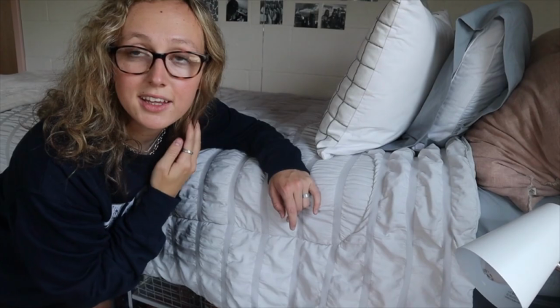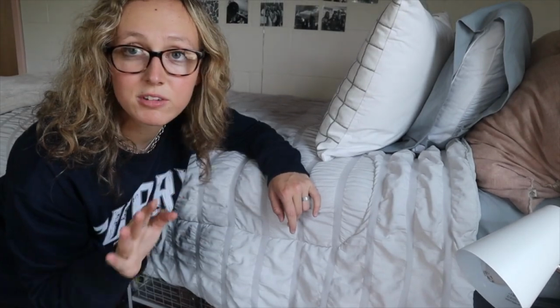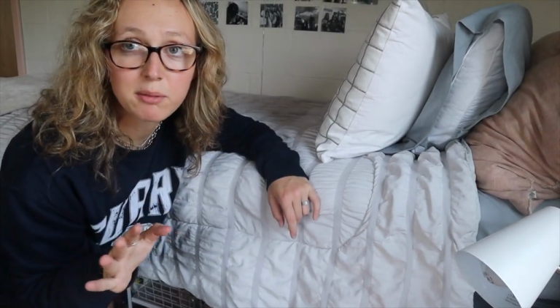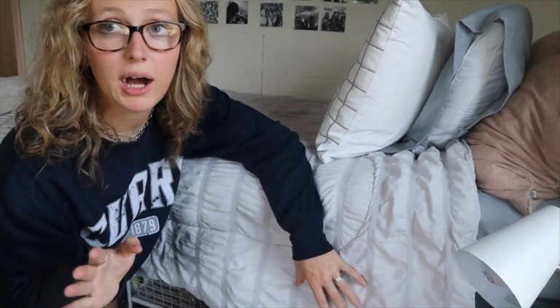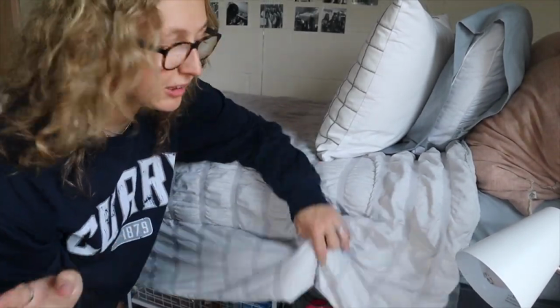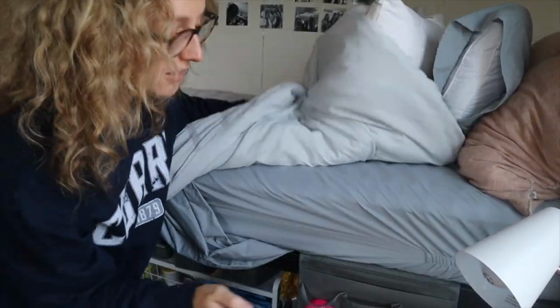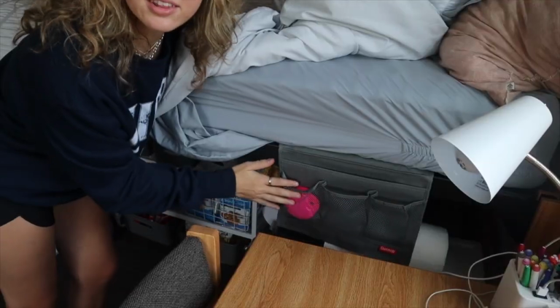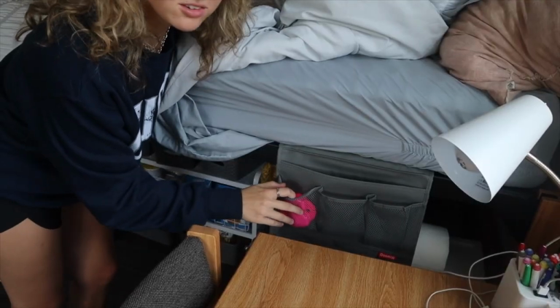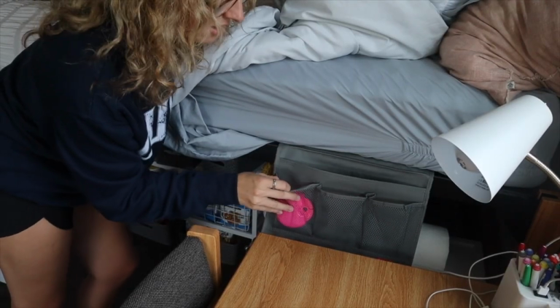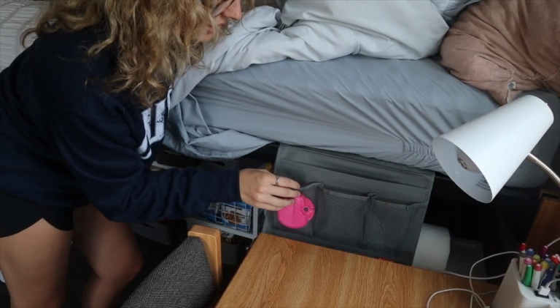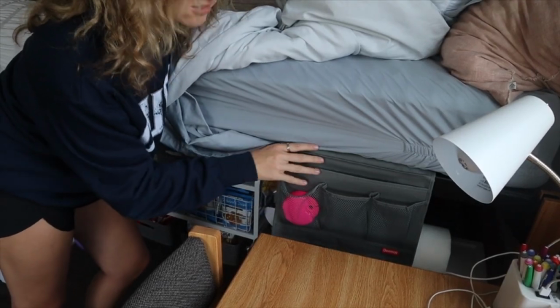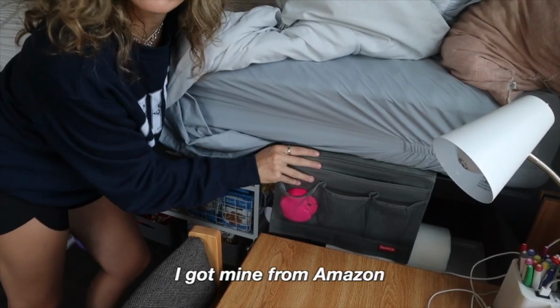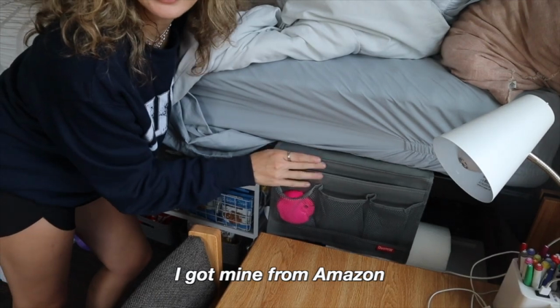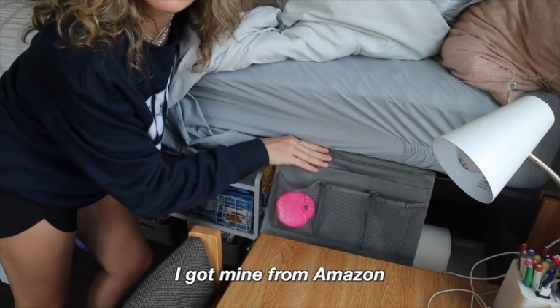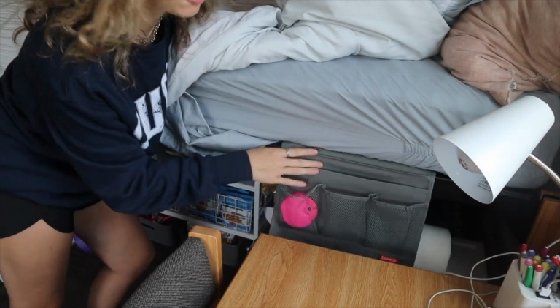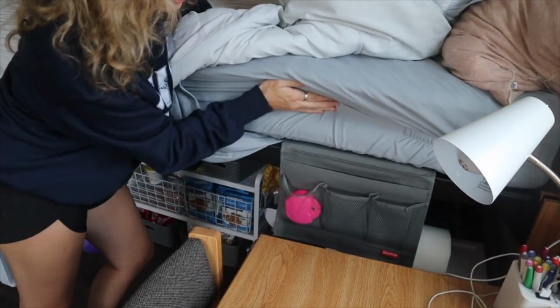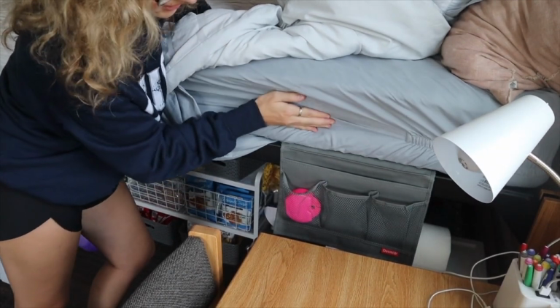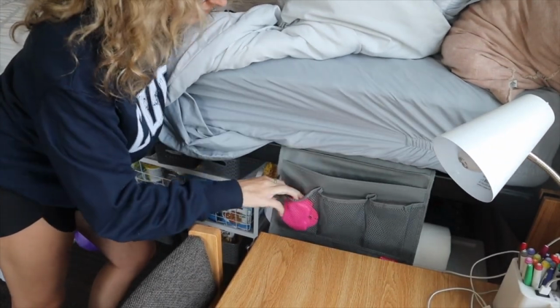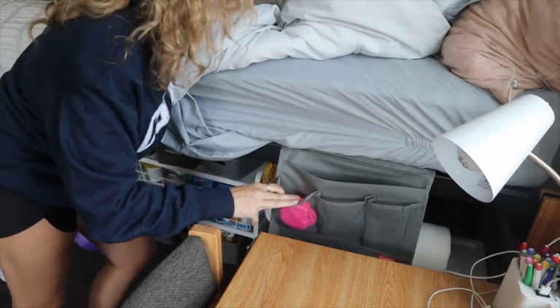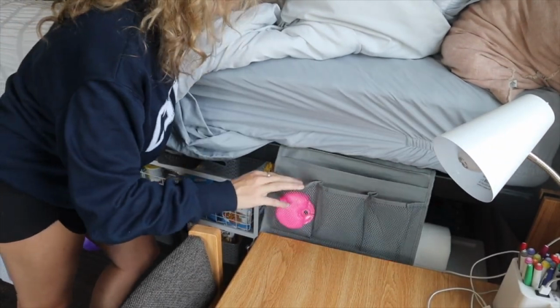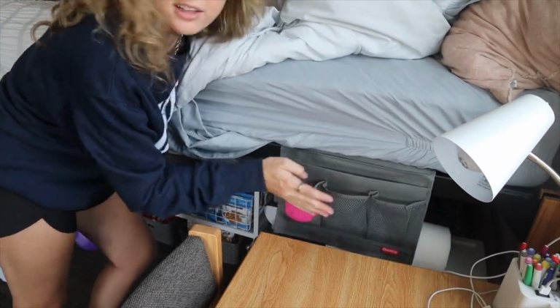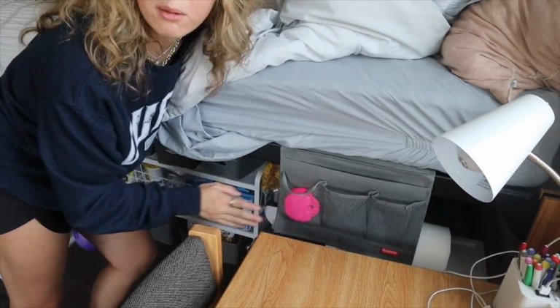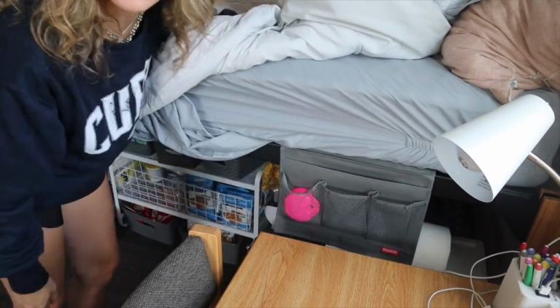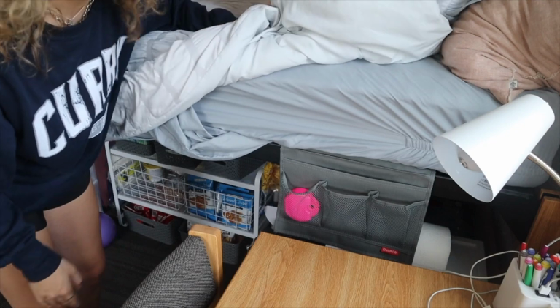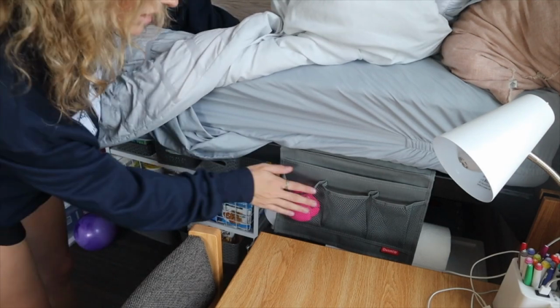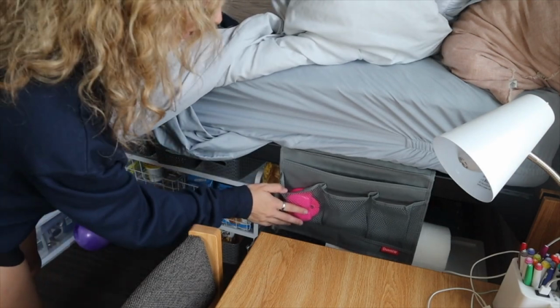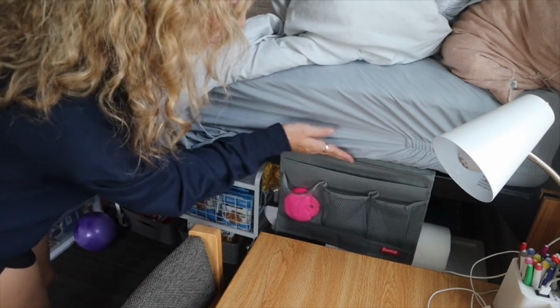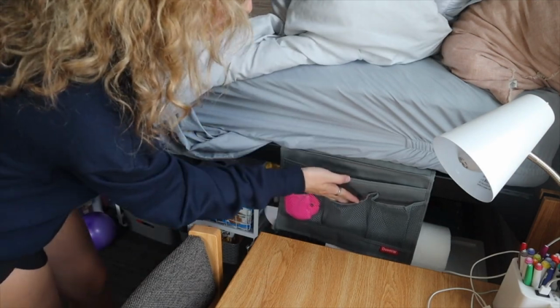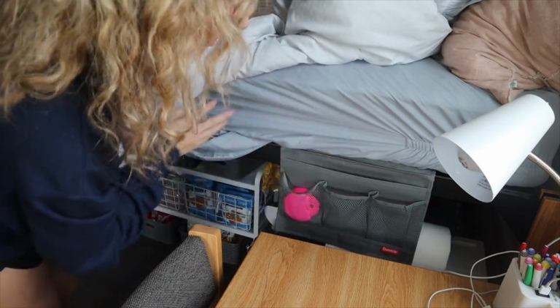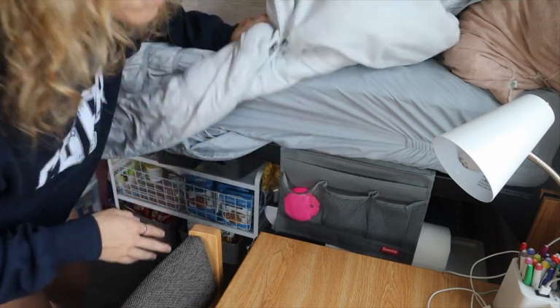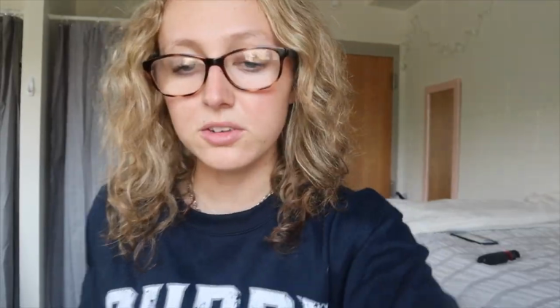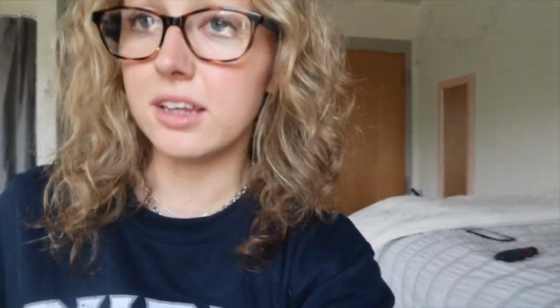One thing I really recommend buying for your bed is this little thing that kind of slides in and out from underneath your bed. I just keep my retainer in it, chapstick, and everything. It's really nice to have because you can just reach over and grab it. And now we'll show underneath the bed.